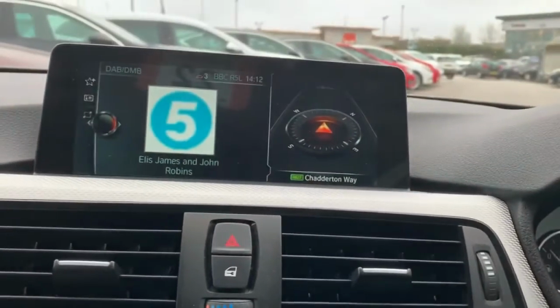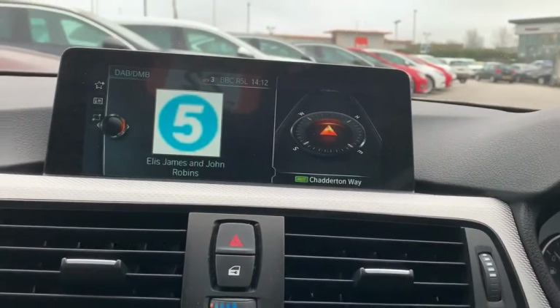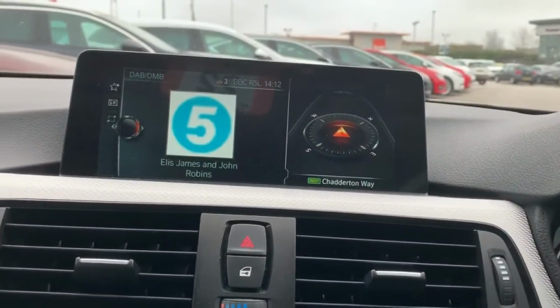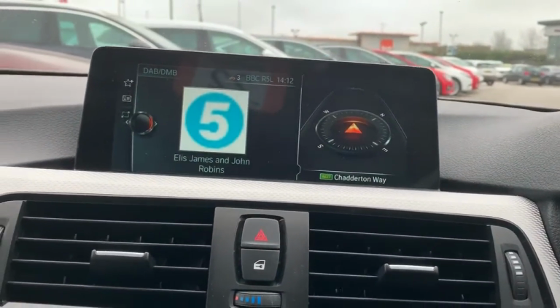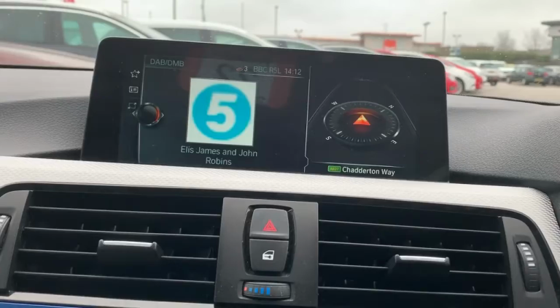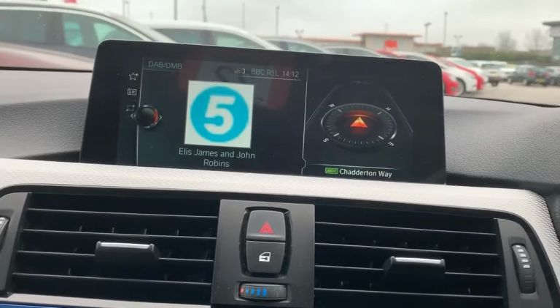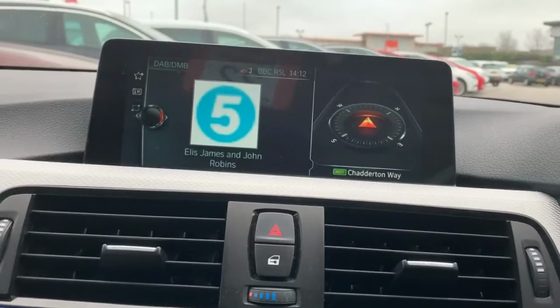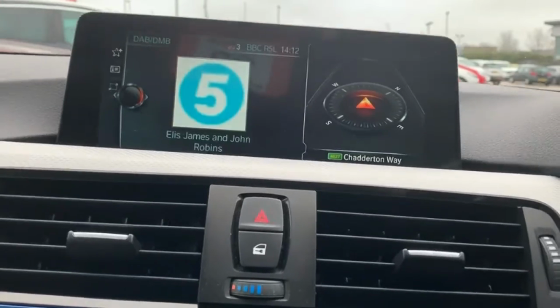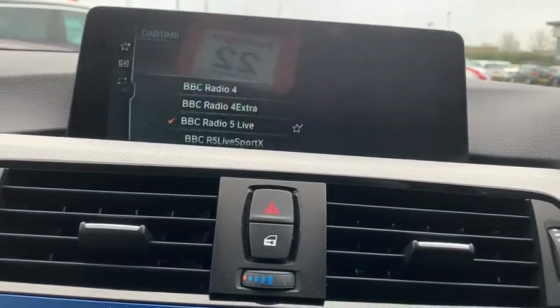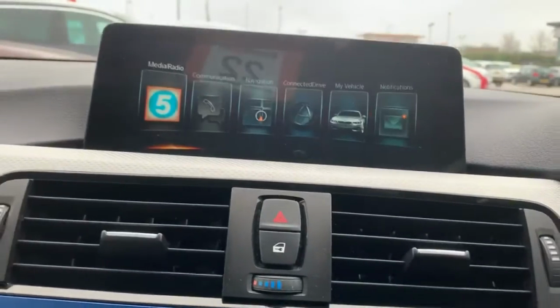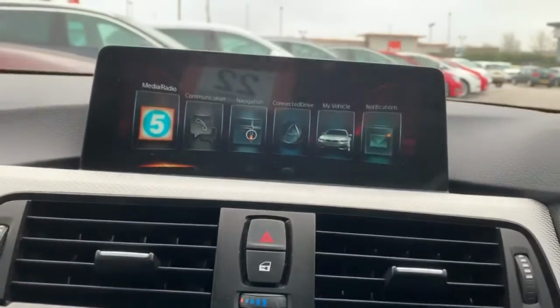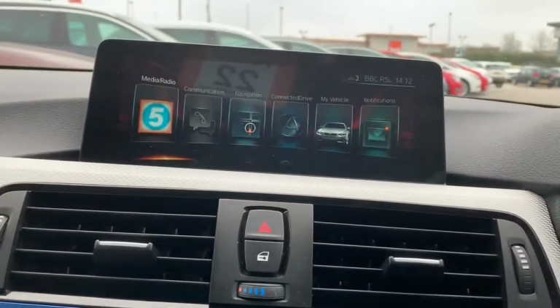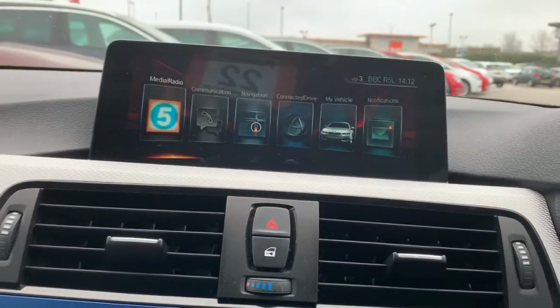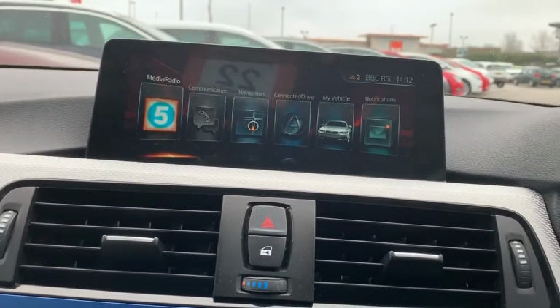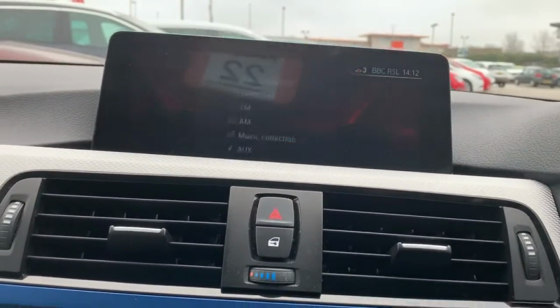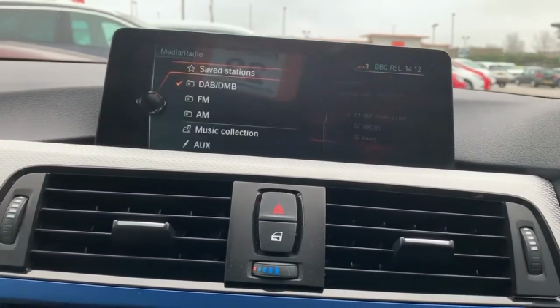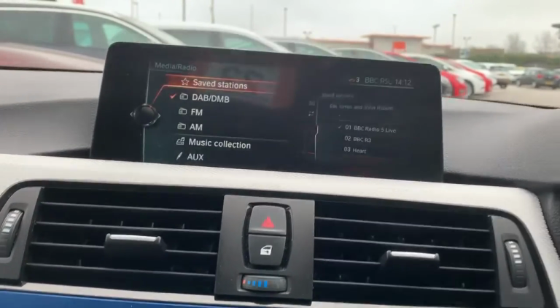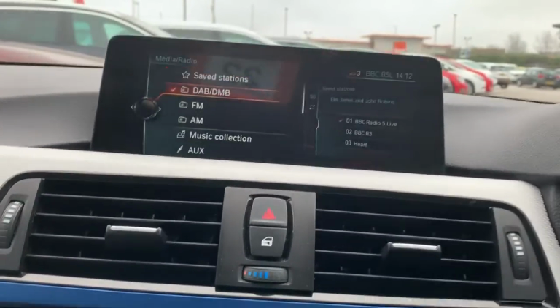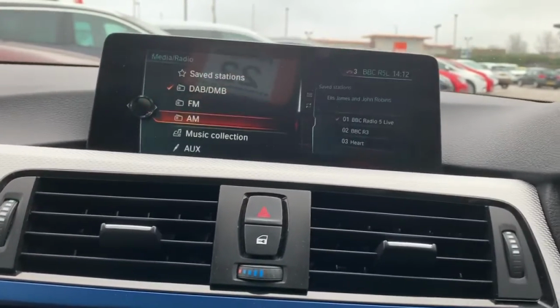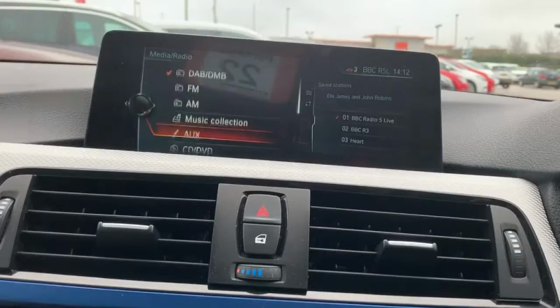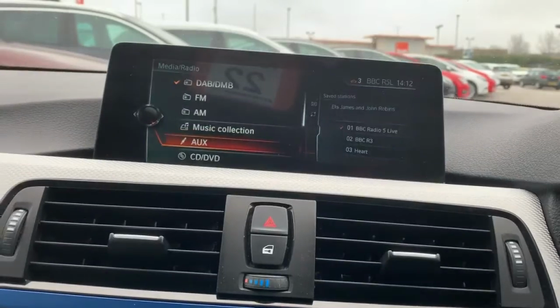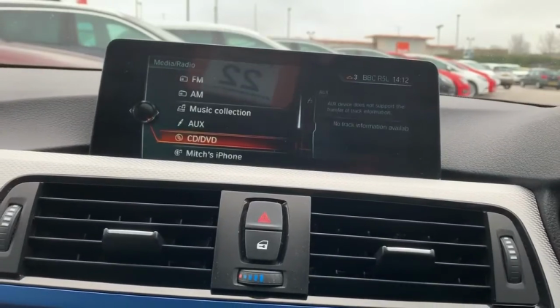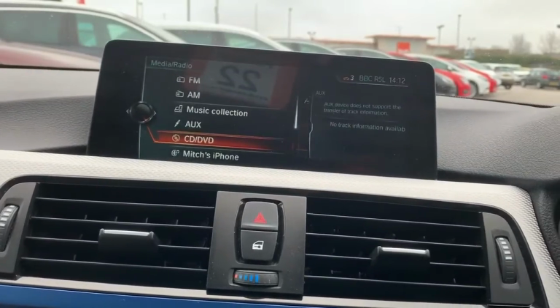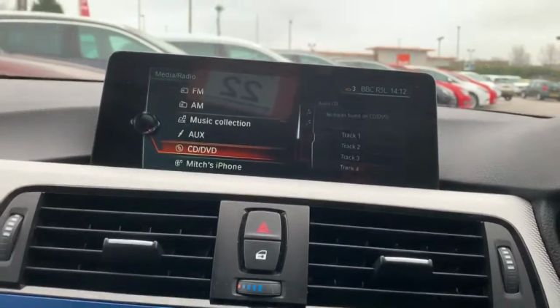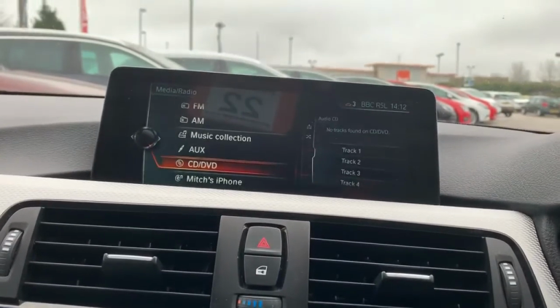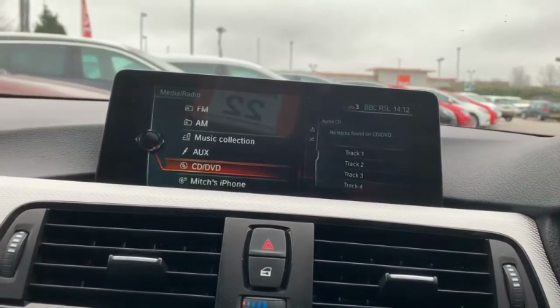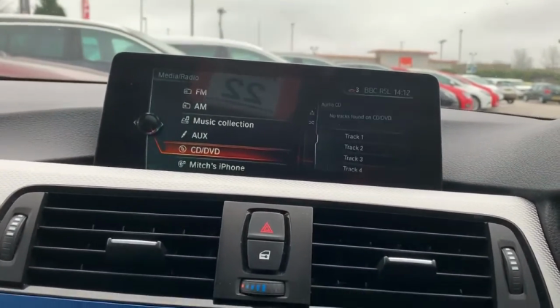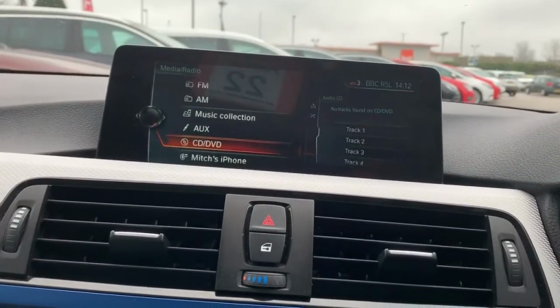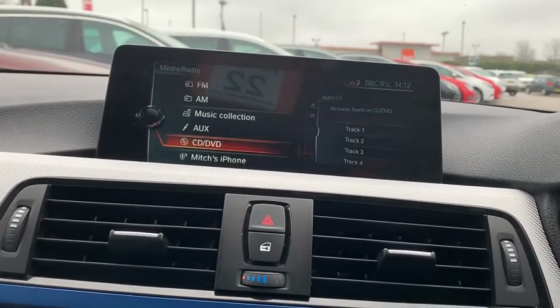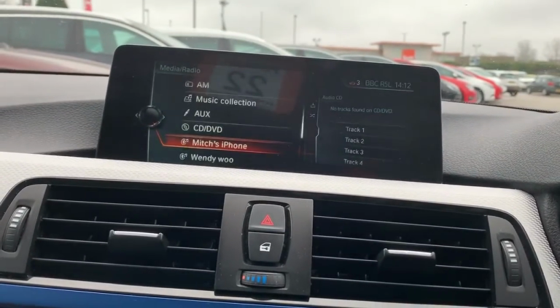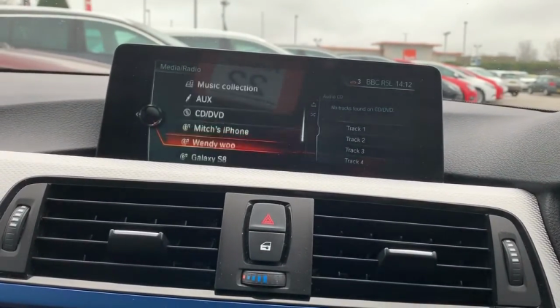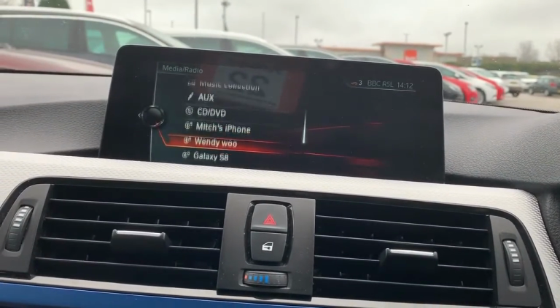For media, we've got radio in the forms of FM, AM, and digital. We do also have the other forms, so your auxiliary input, CD, DVD player, and also iPhone.